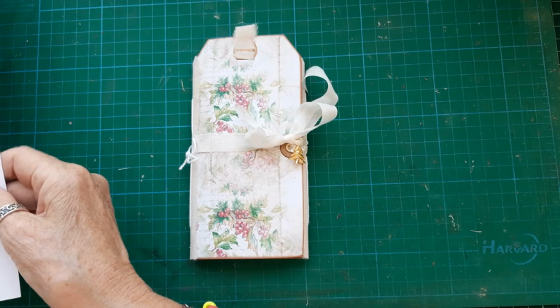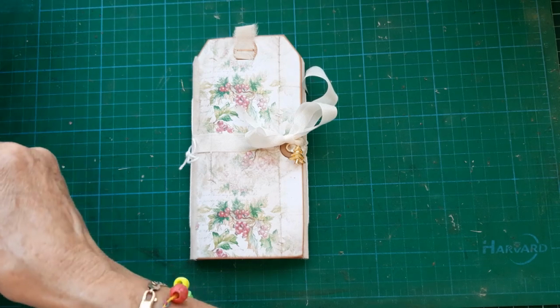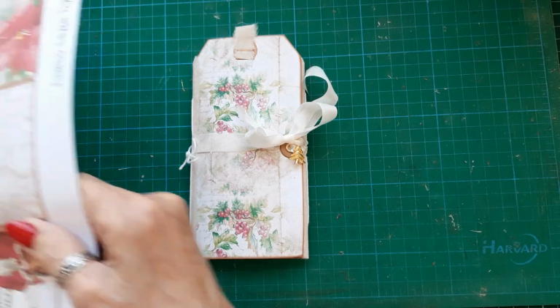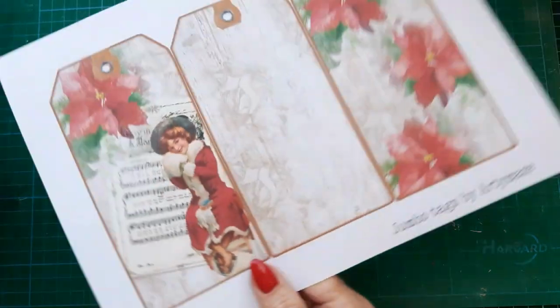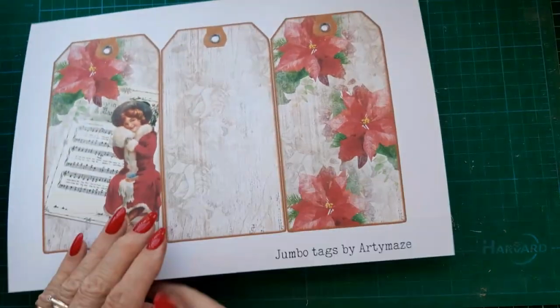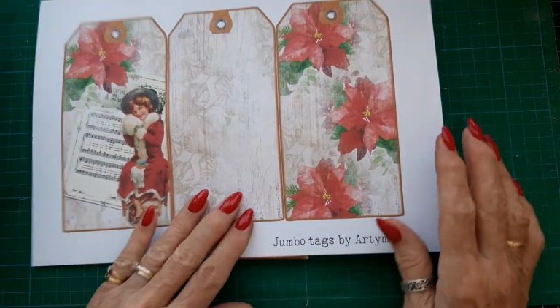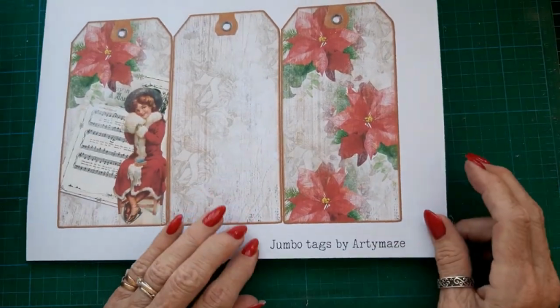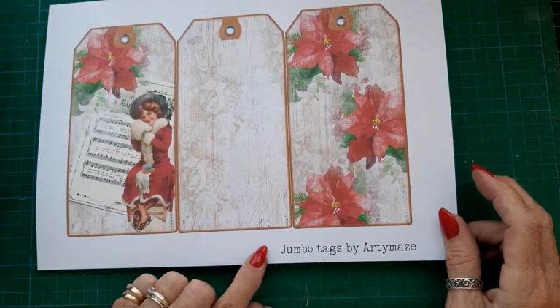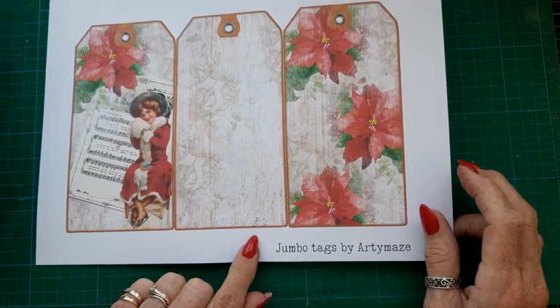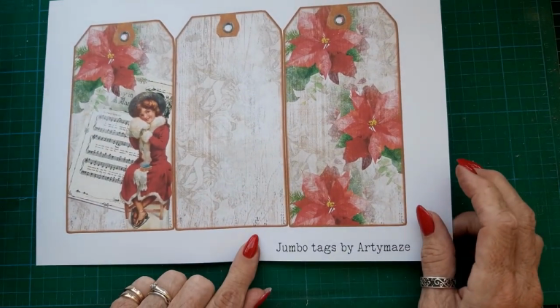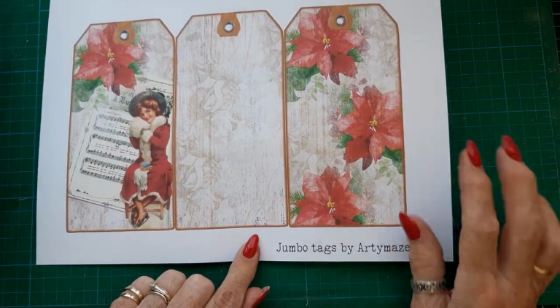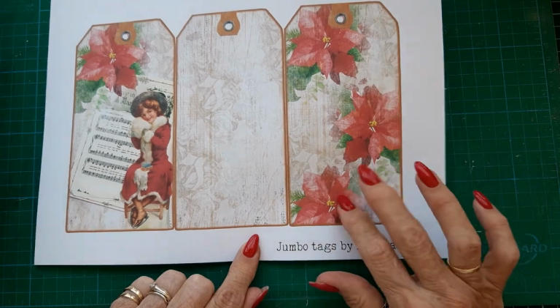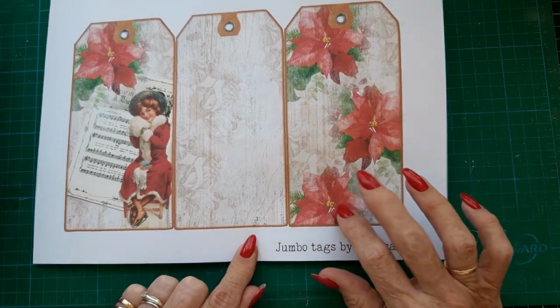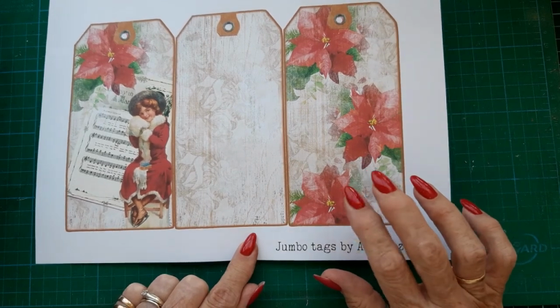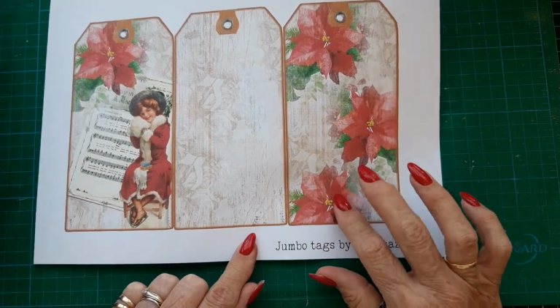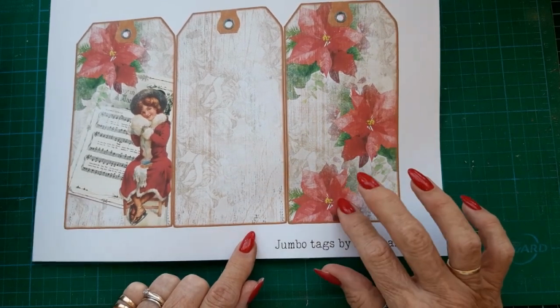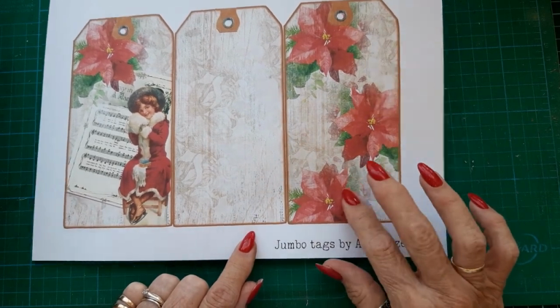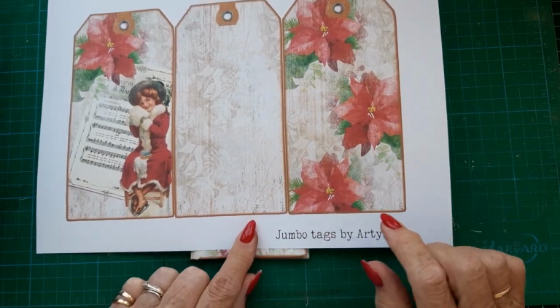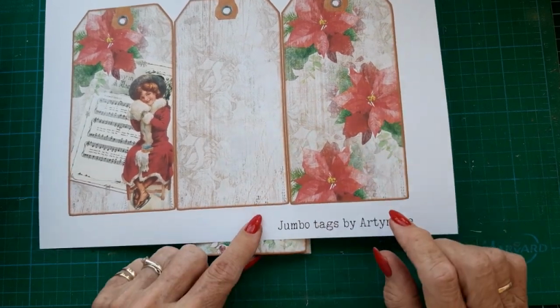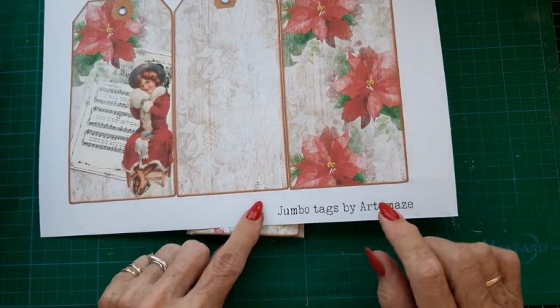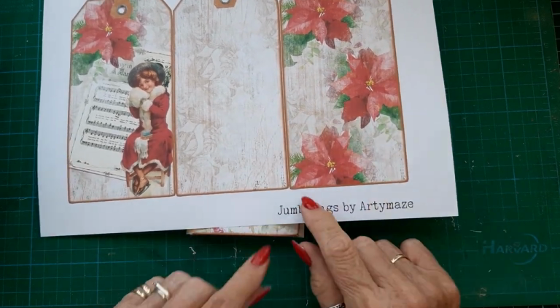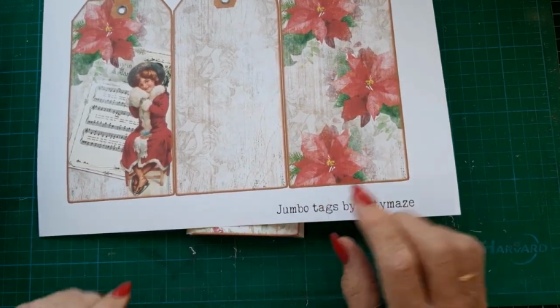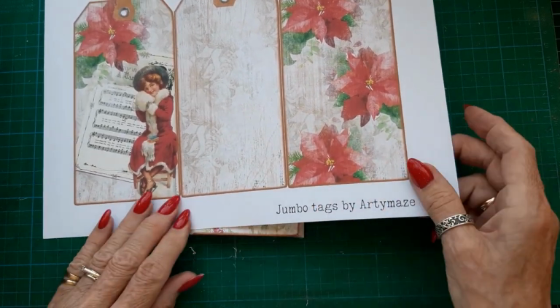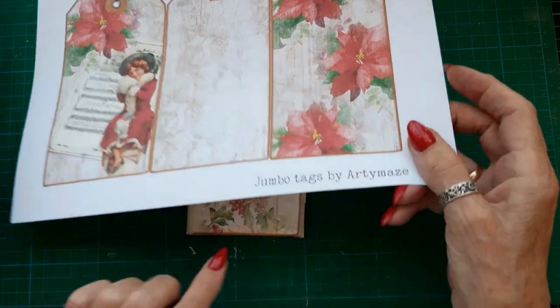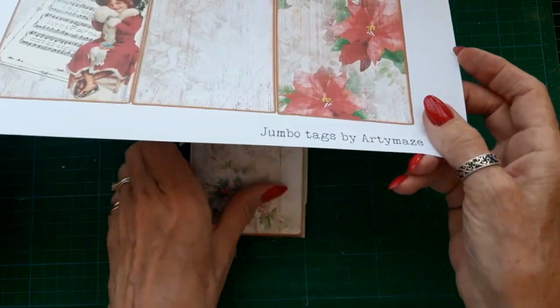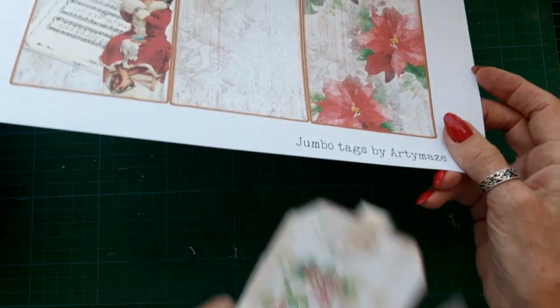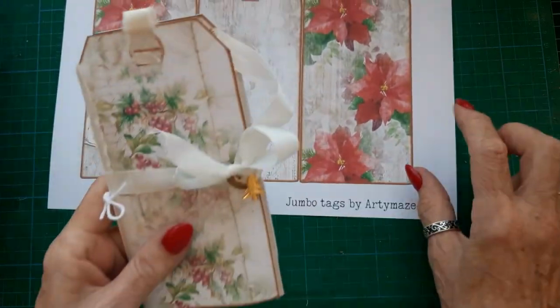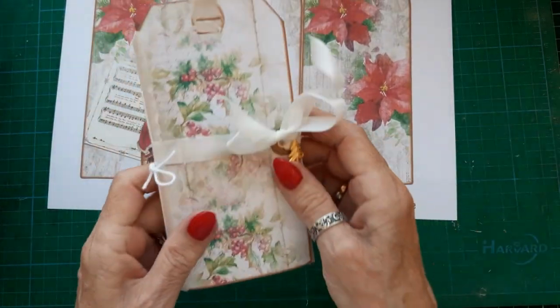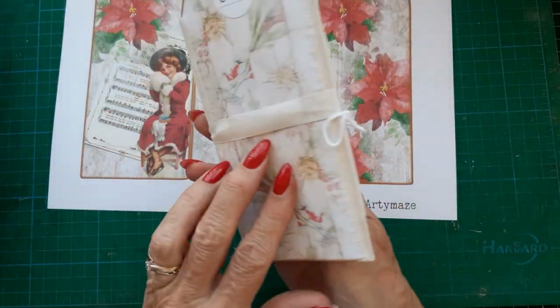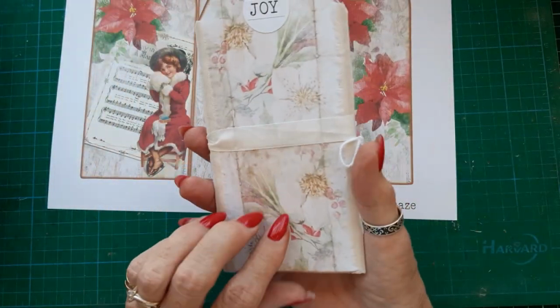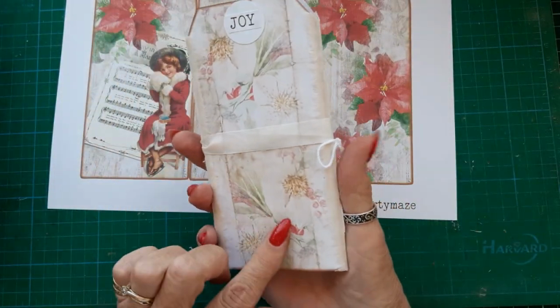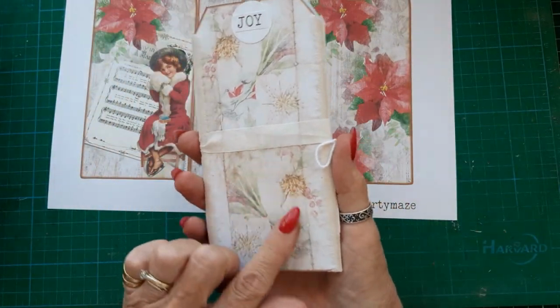Like this. These are from Artie Mays. I think this was a freebie on her Facebook group, and this one is made from one of her Christmas kits.